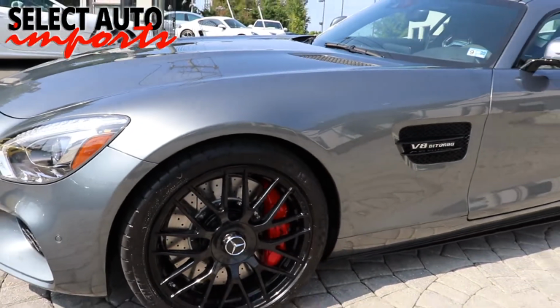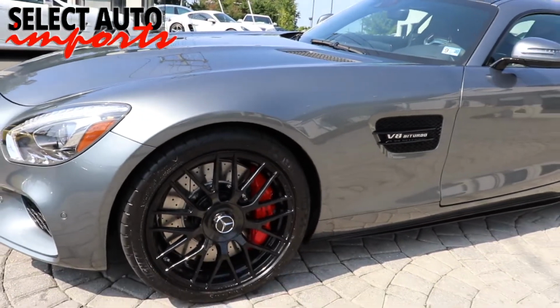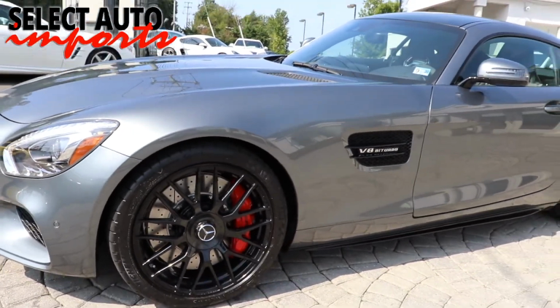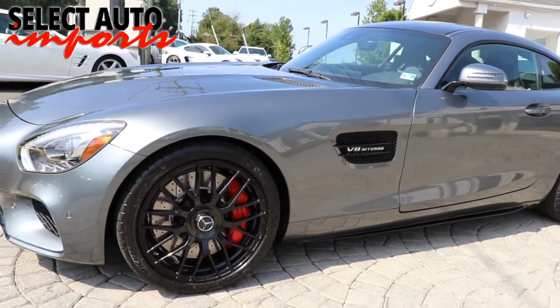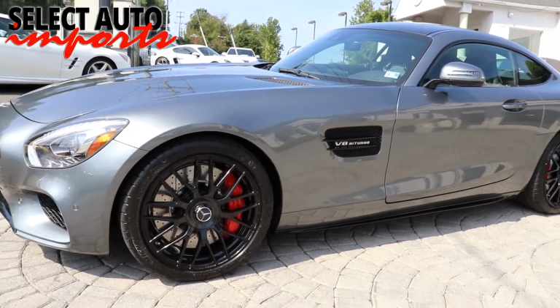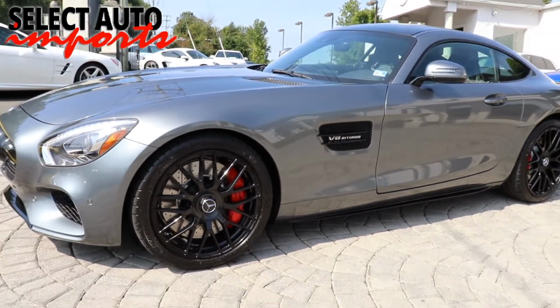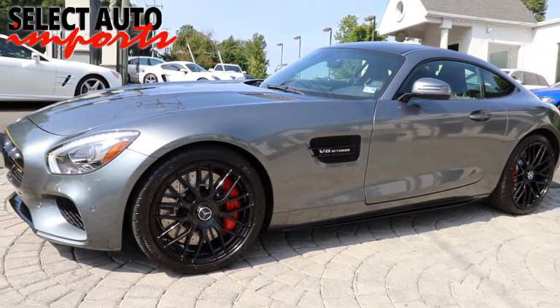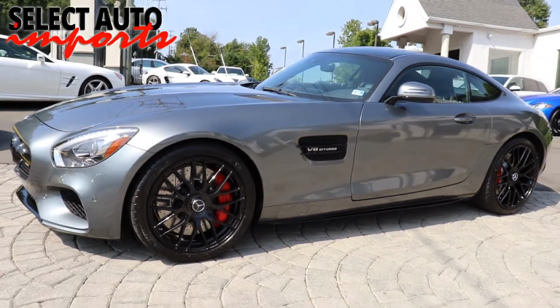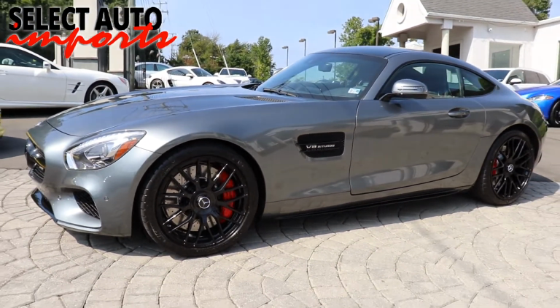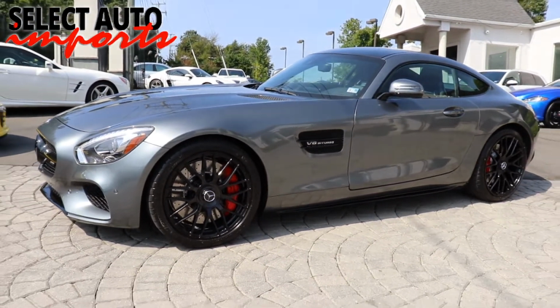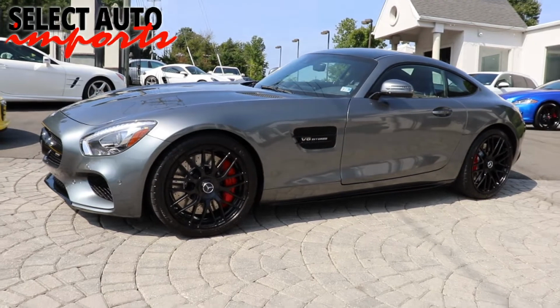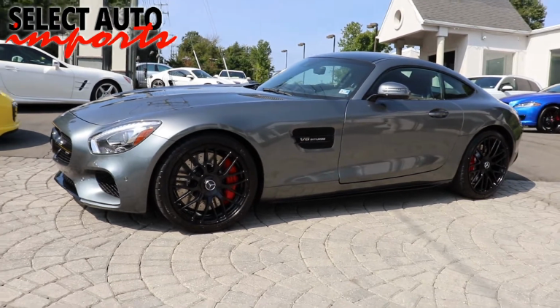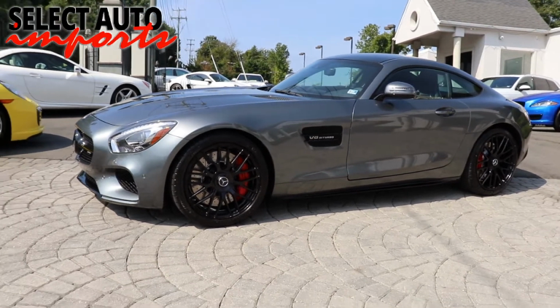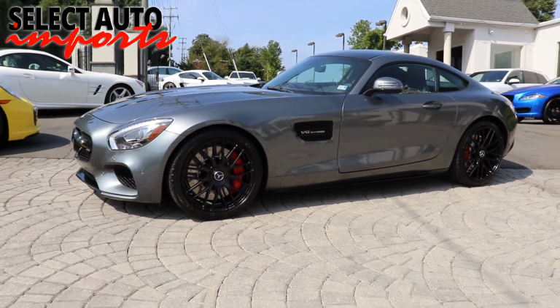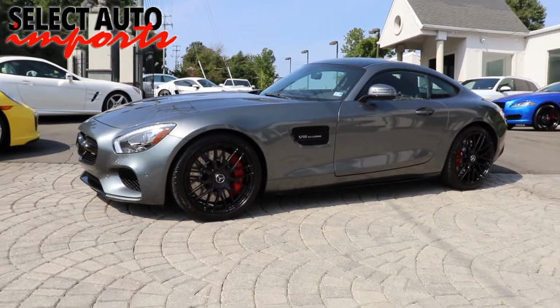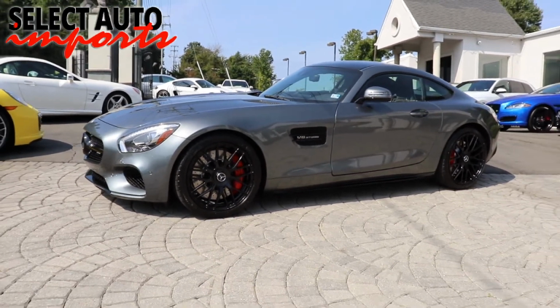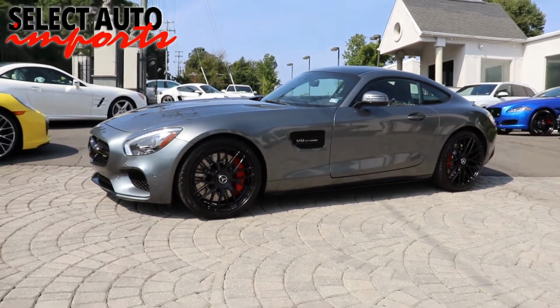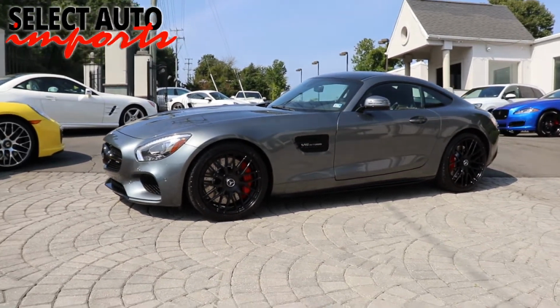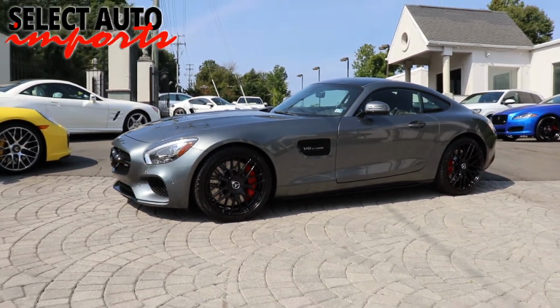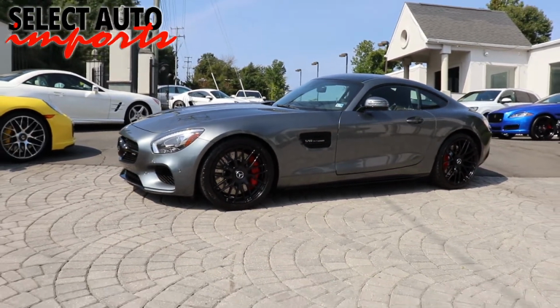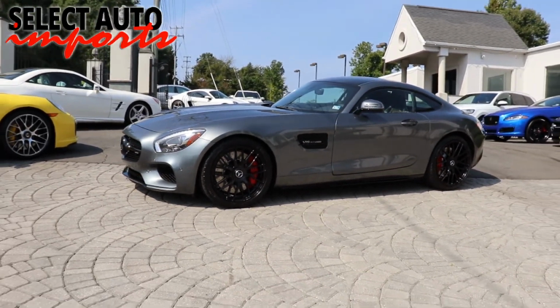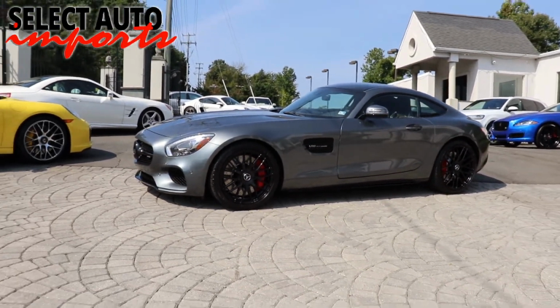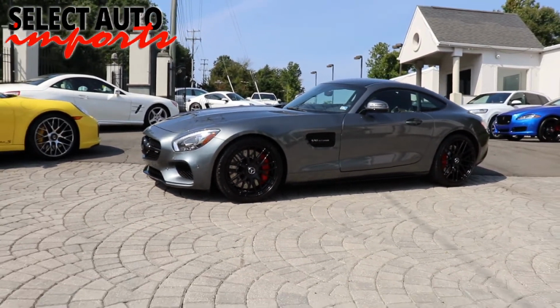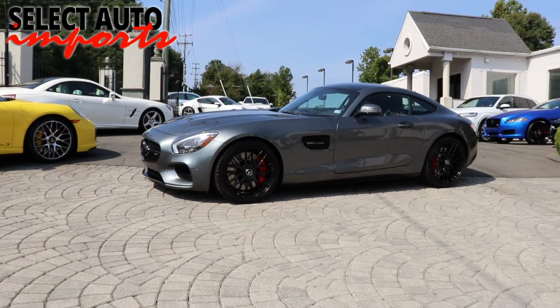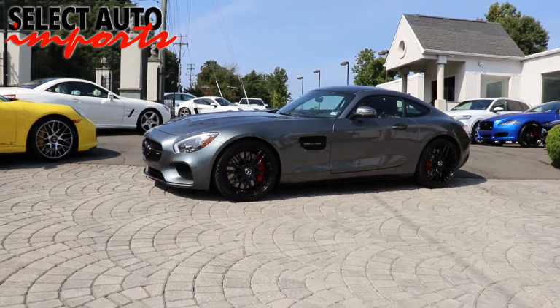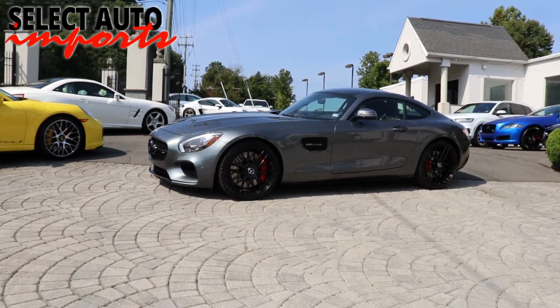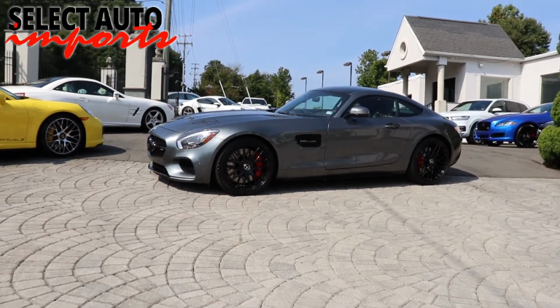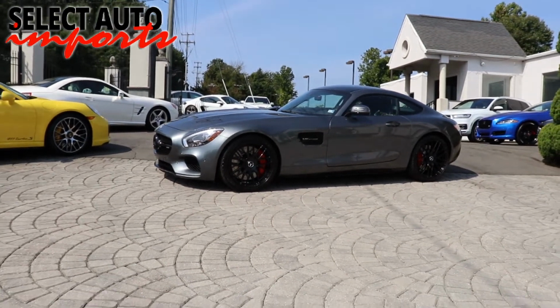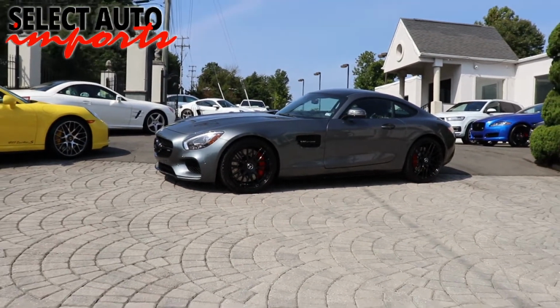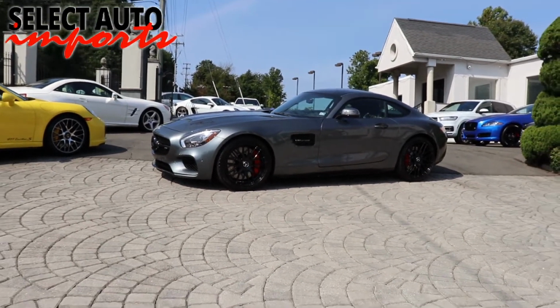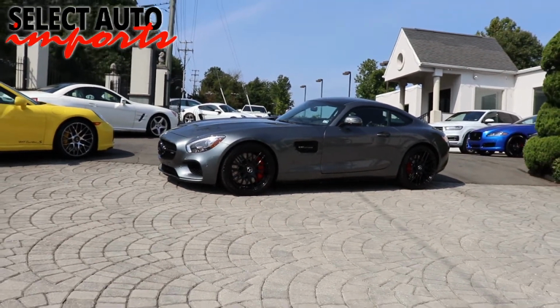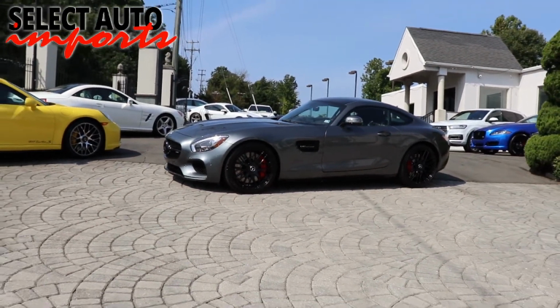We are proud of the fact that every month 45 to 50 percent of our business is either repeat or referrals. We have clients from all over the country and all over the world that purchase from us, and we arrange shipping of our cars to their new owners on a regular basis.